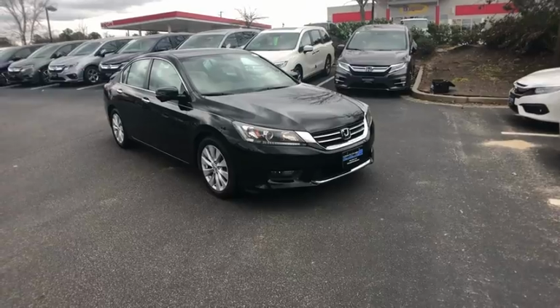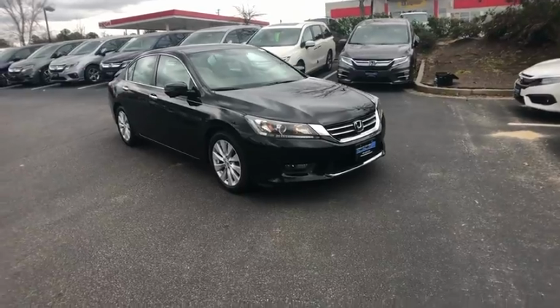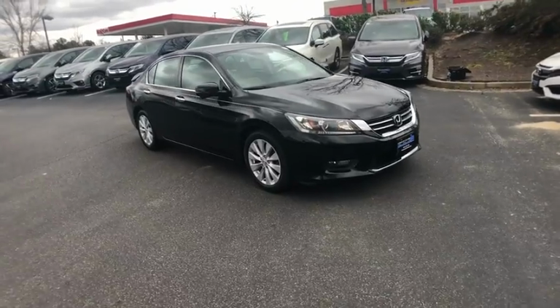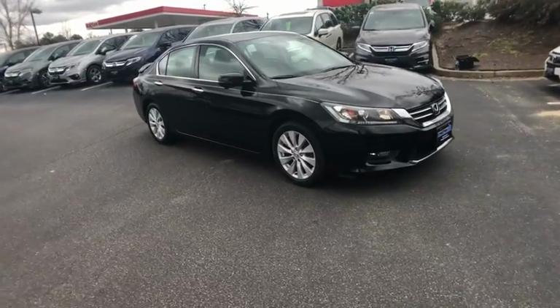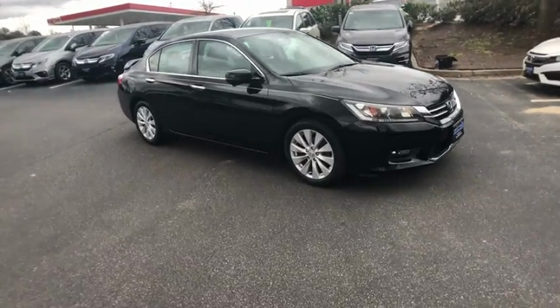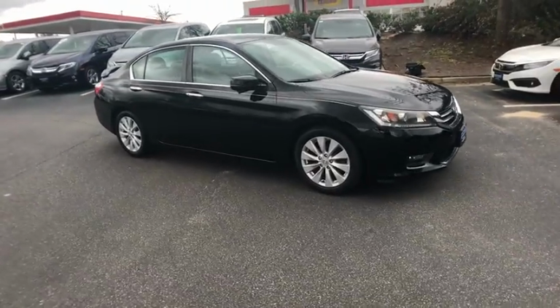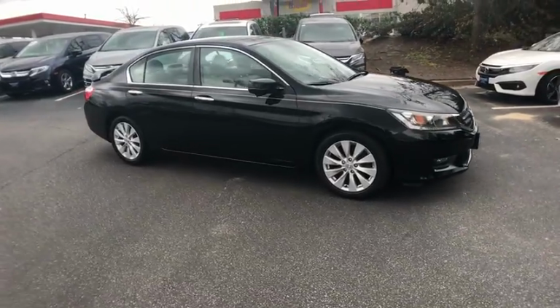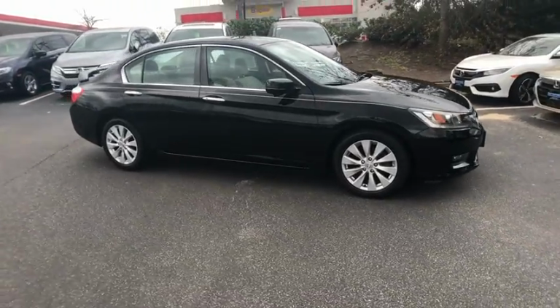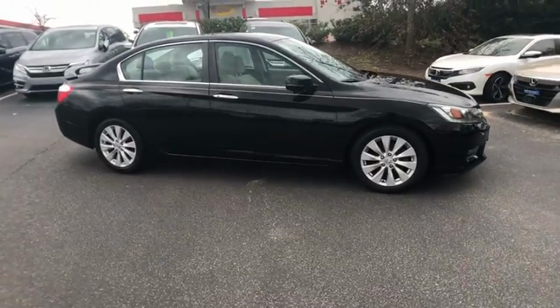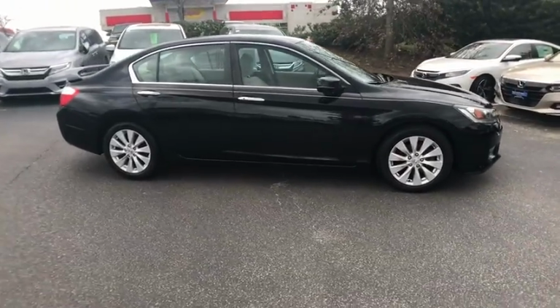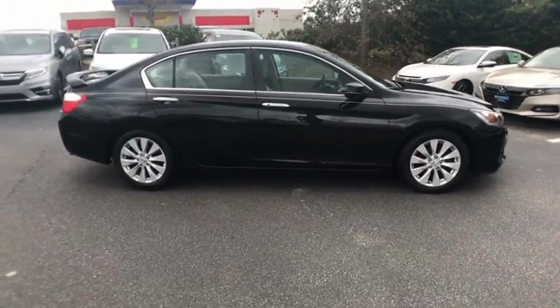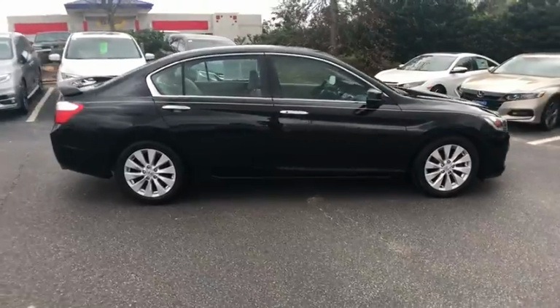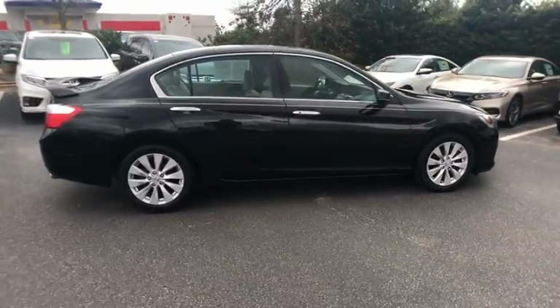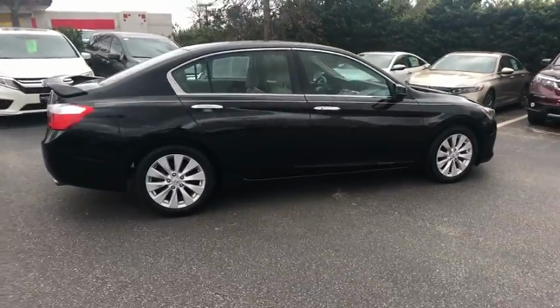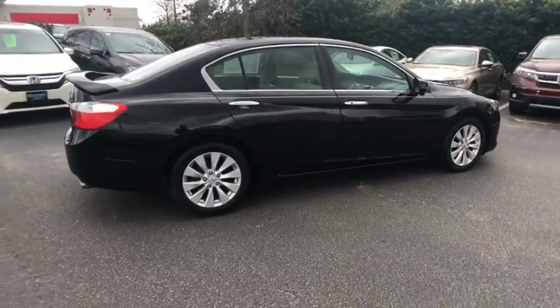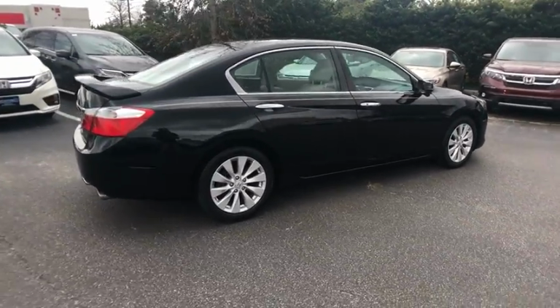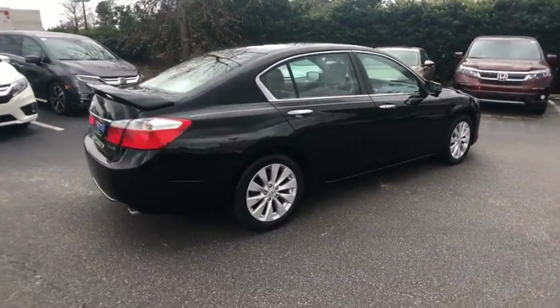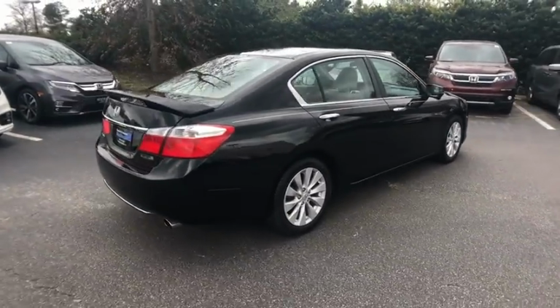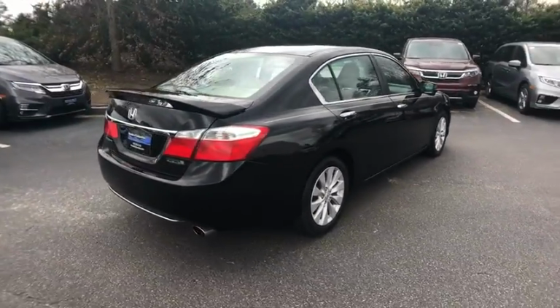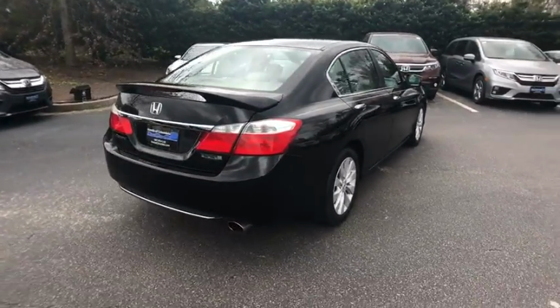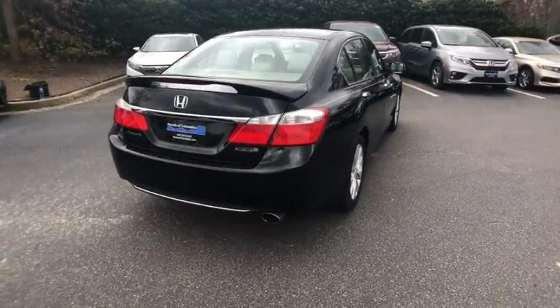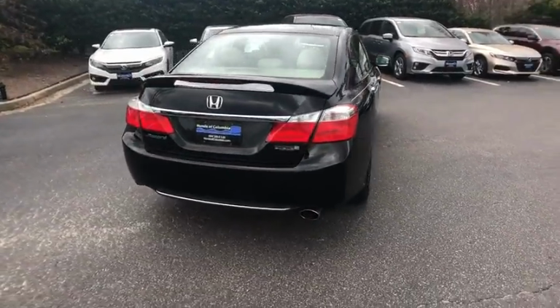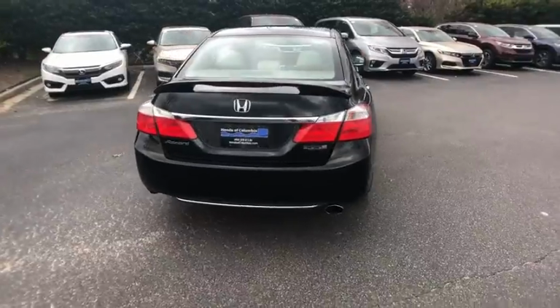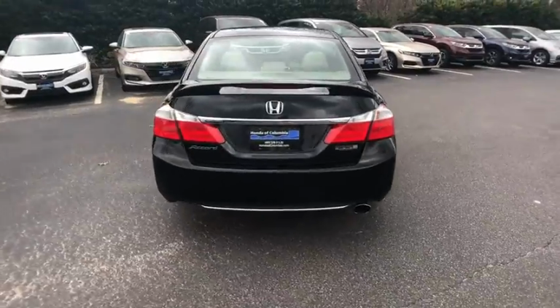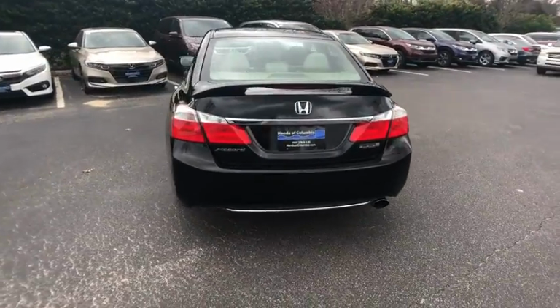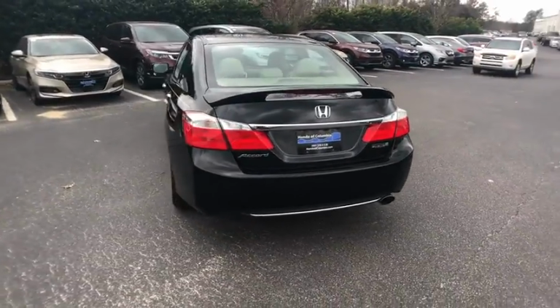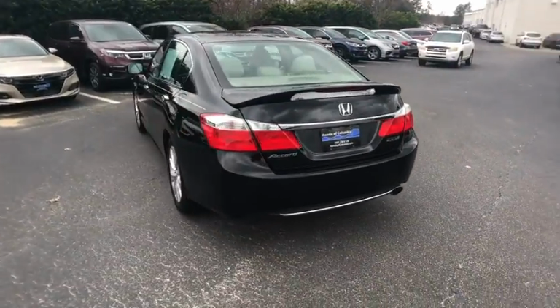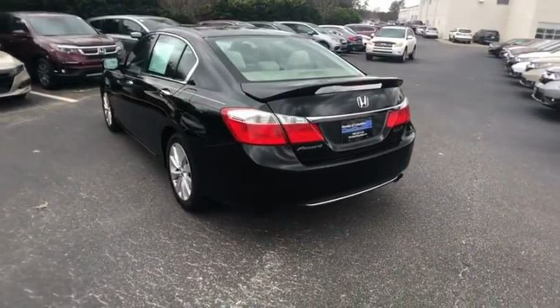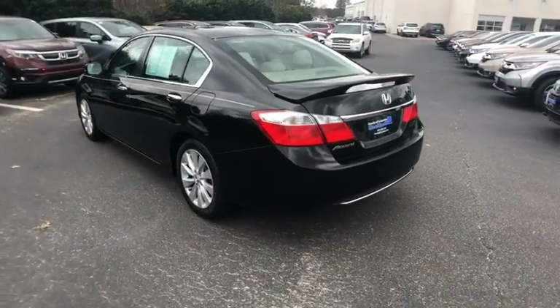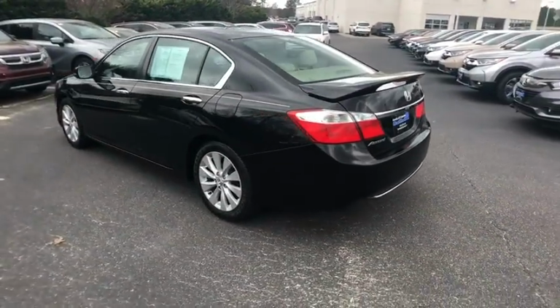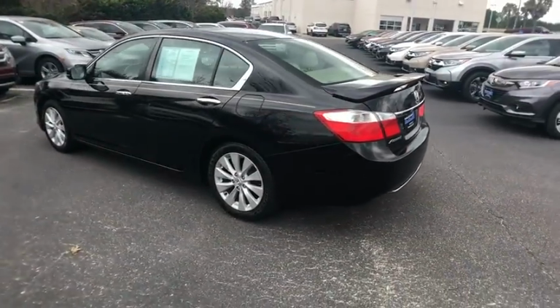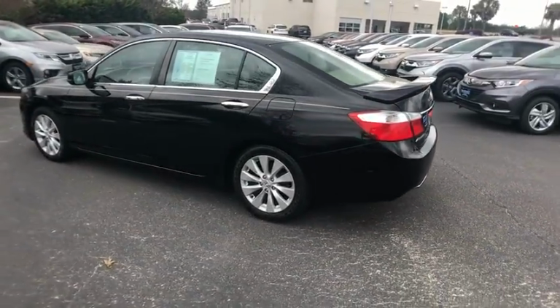The 2015 Honda Accord — ingeniously simple, yet overflowing with luxury and technological creativity. All that and more in the Accord. This vehicle has less than 30,000 miles. Here are some of this vehicle's great options.